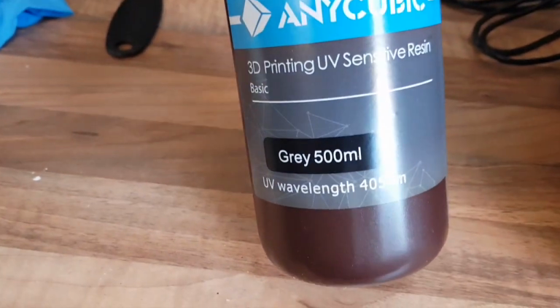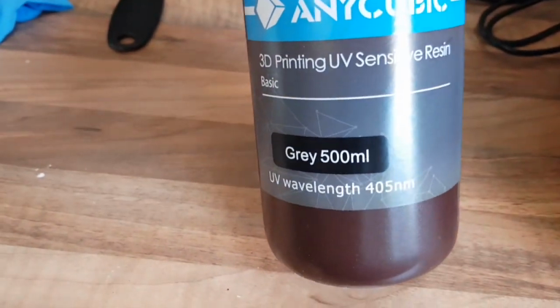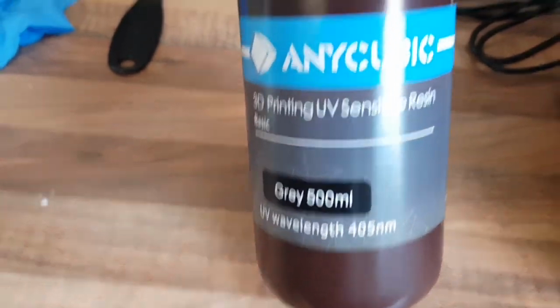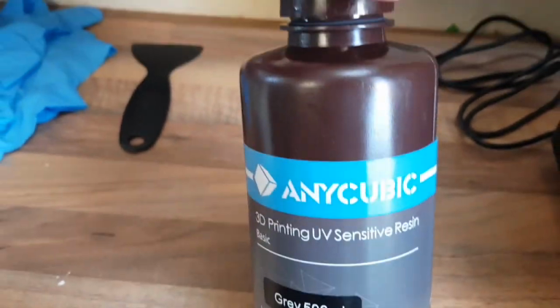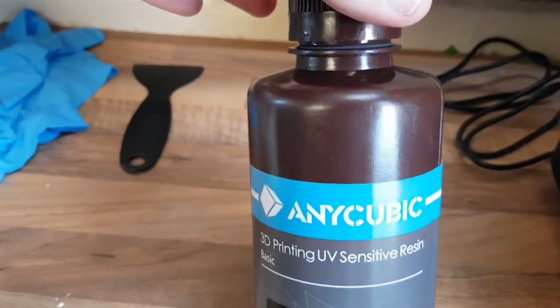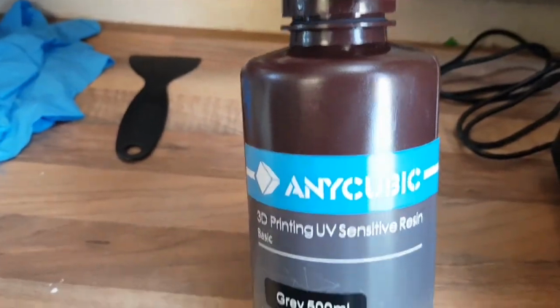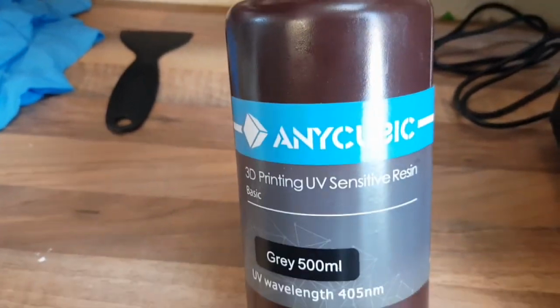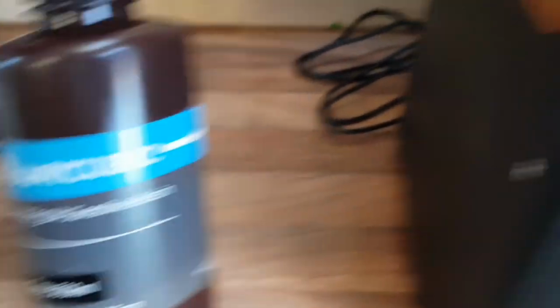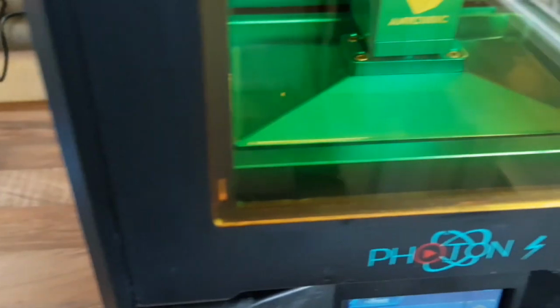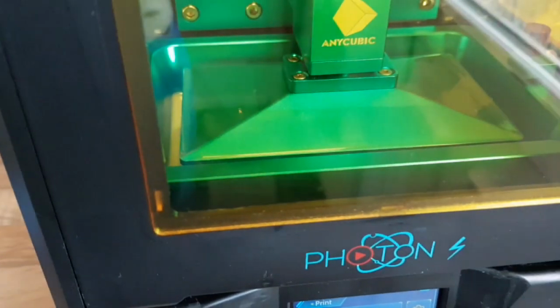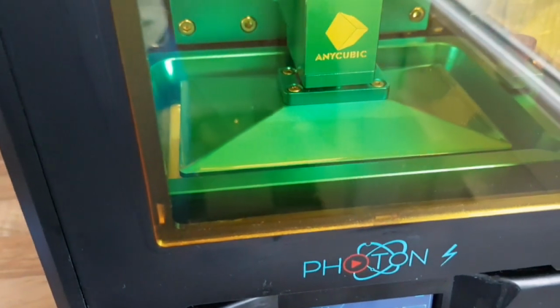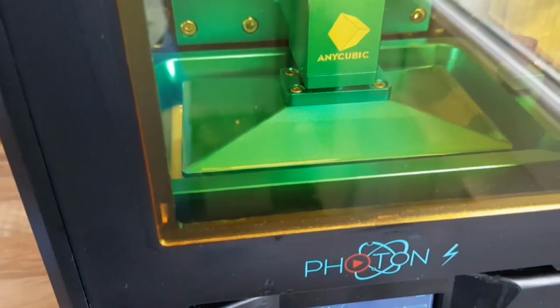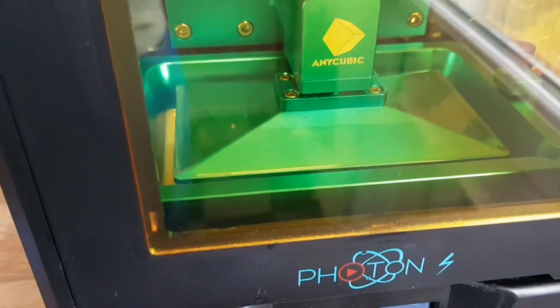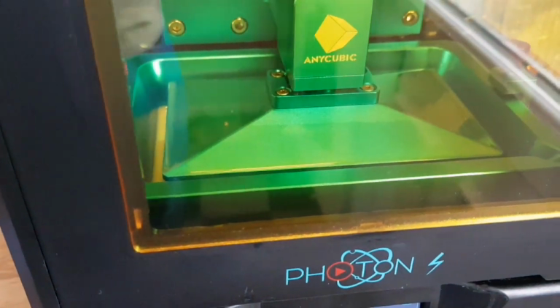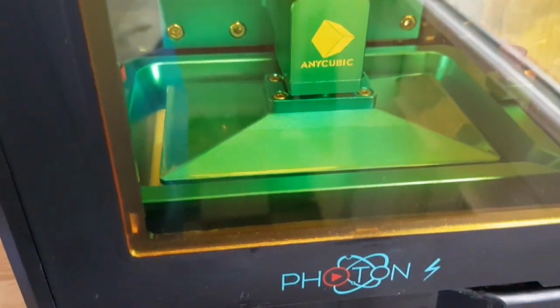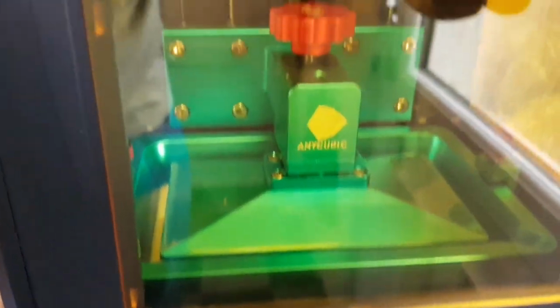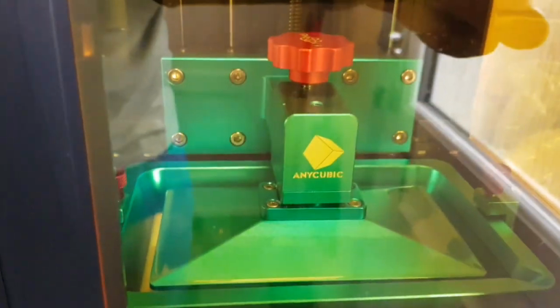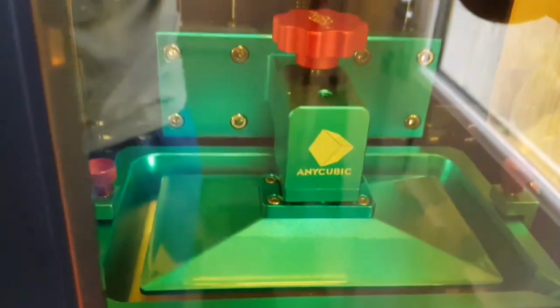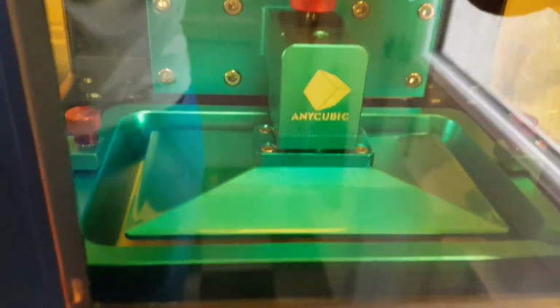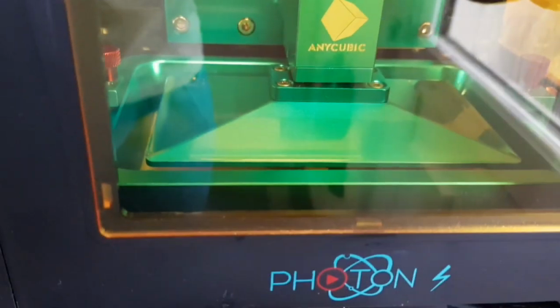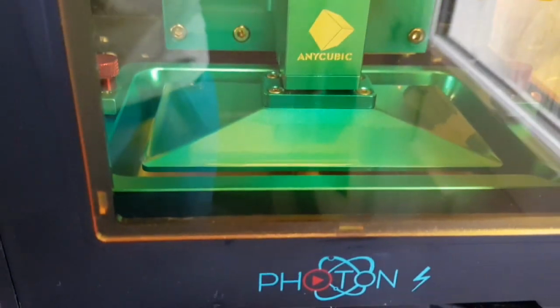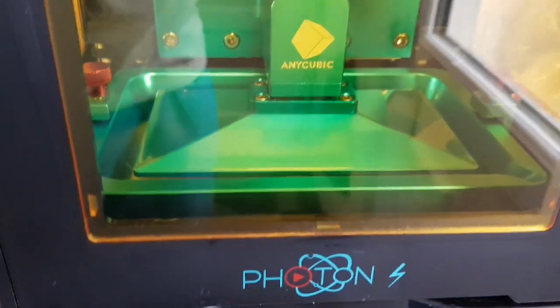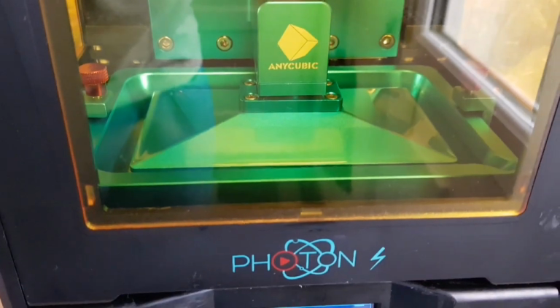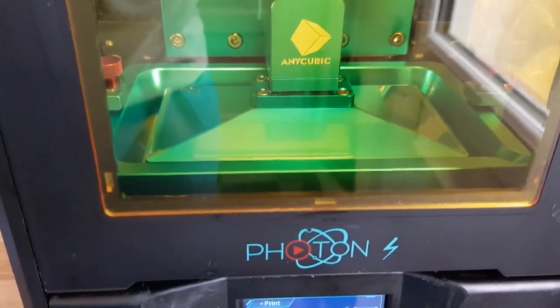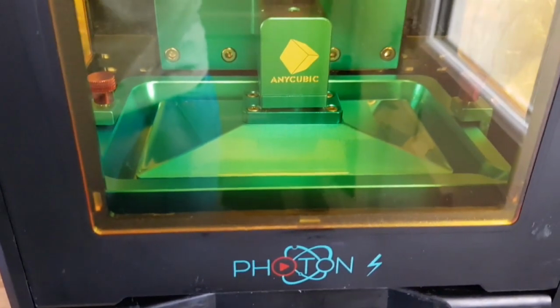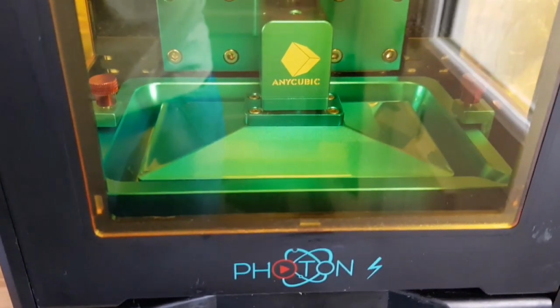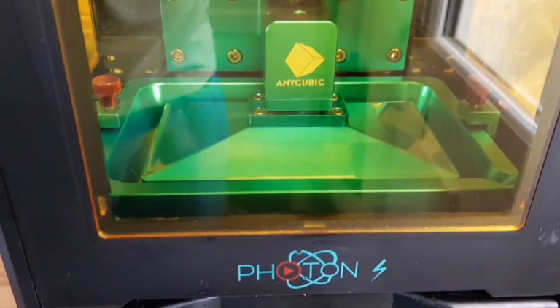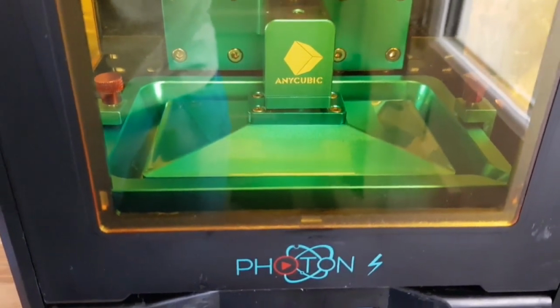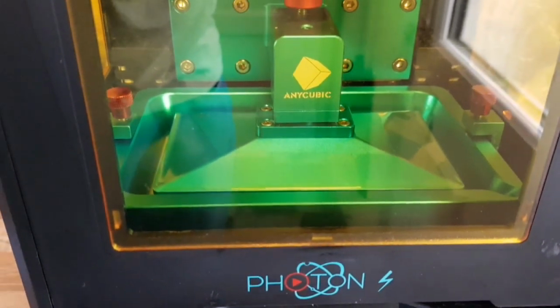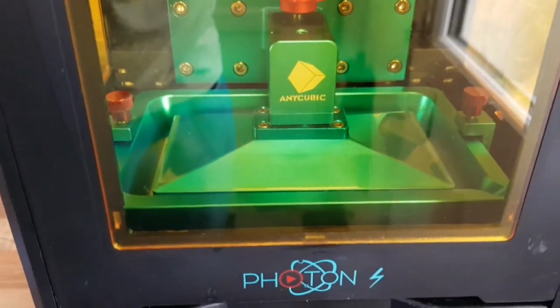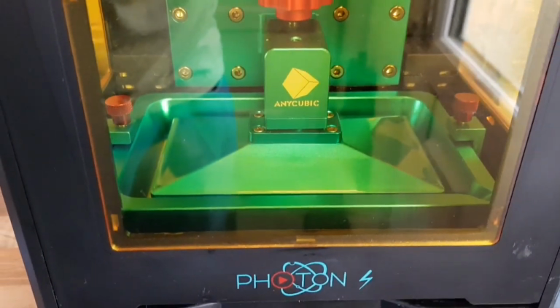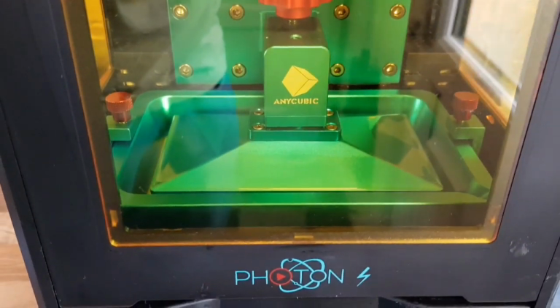Resin comes like this — you get various different colours. You fill the tank and then have to keep an eye on it because it does empty out. We'll go back to the model room and I'll explain how it works and show you some of the prints.